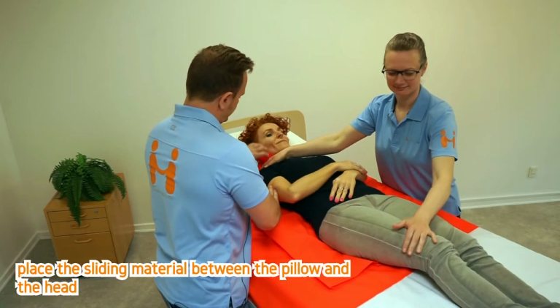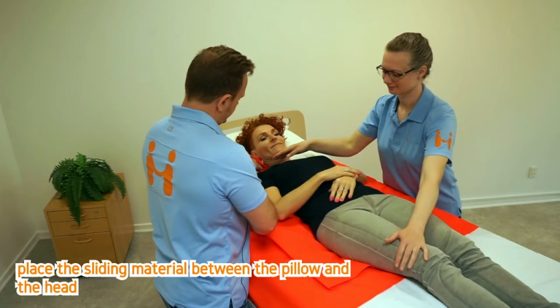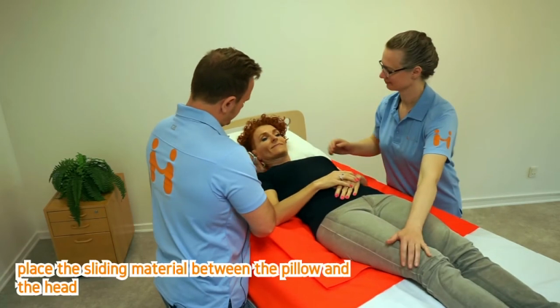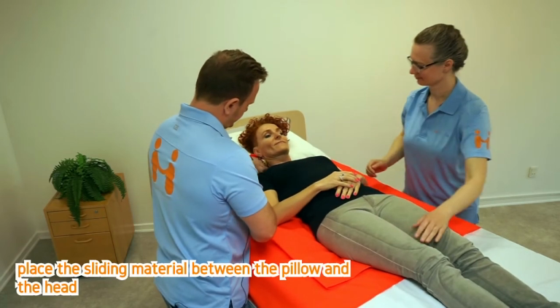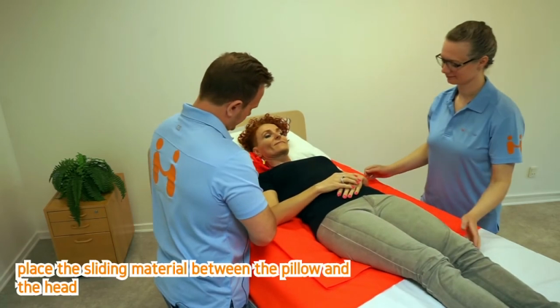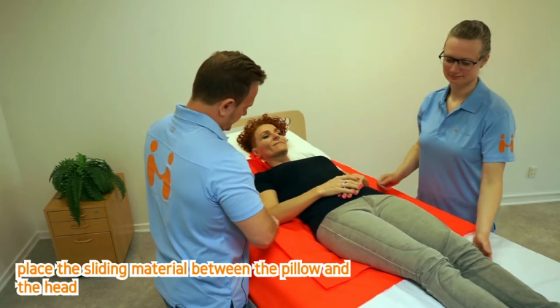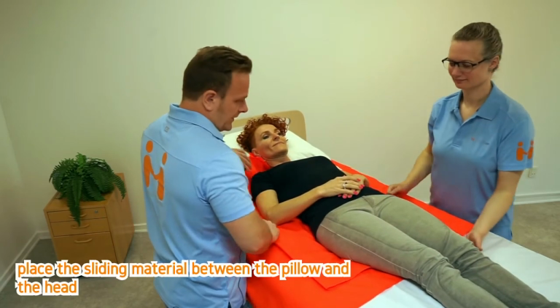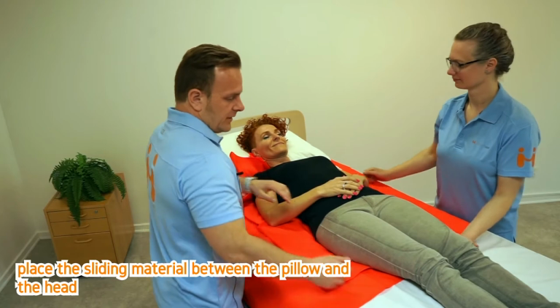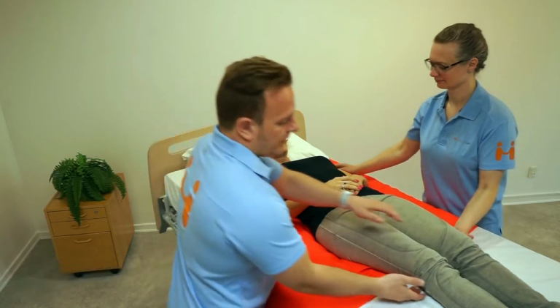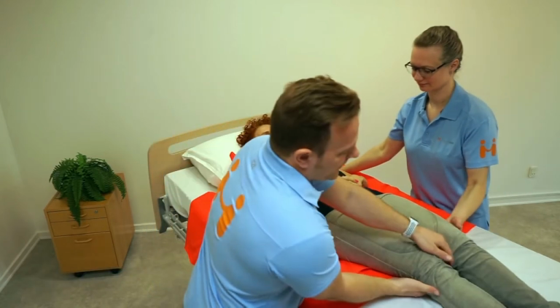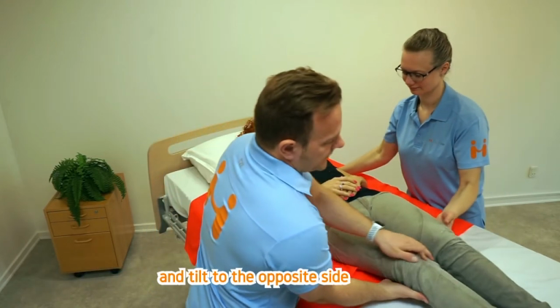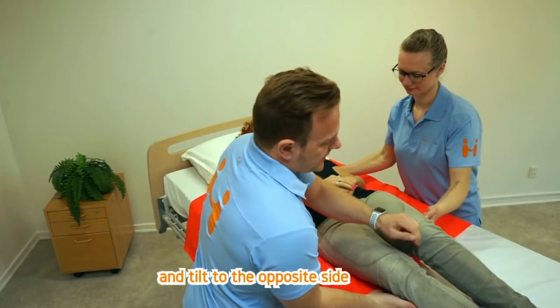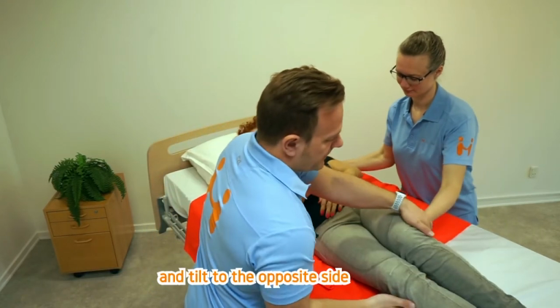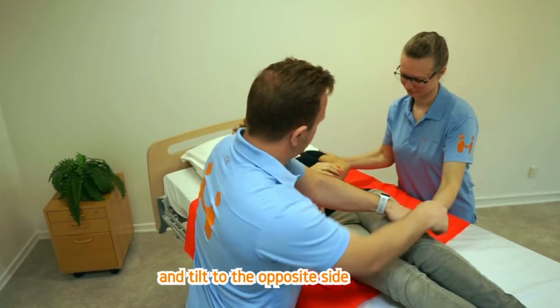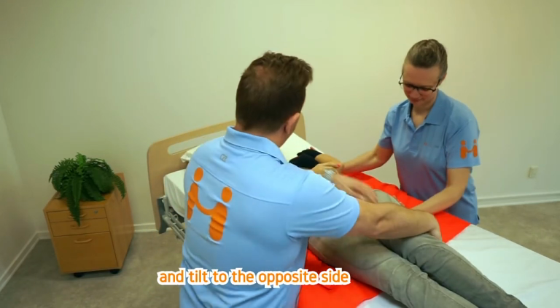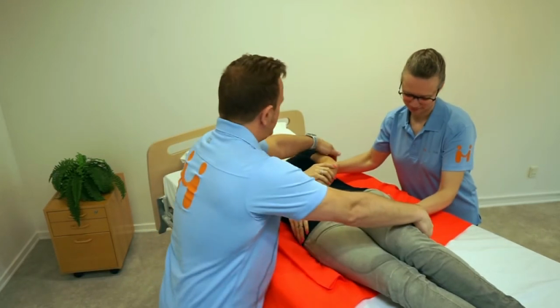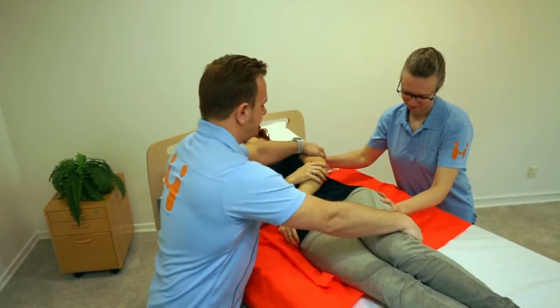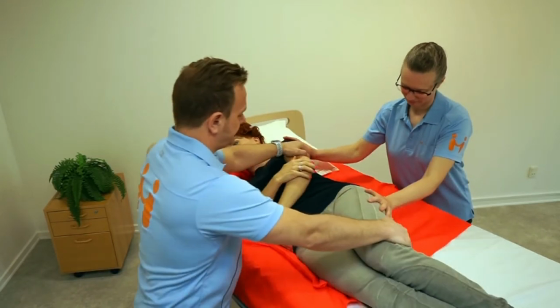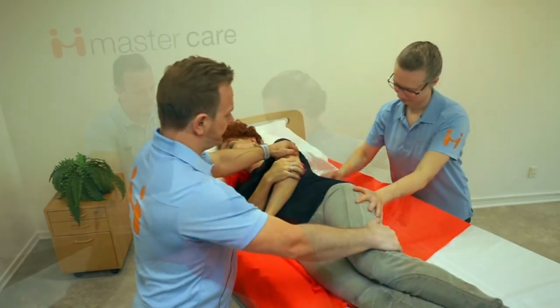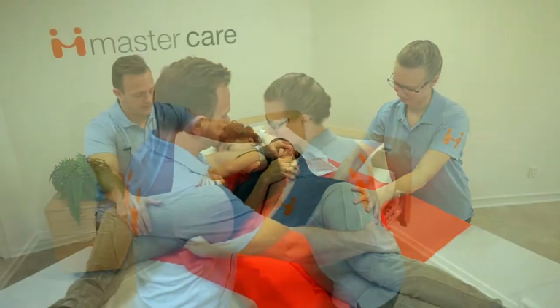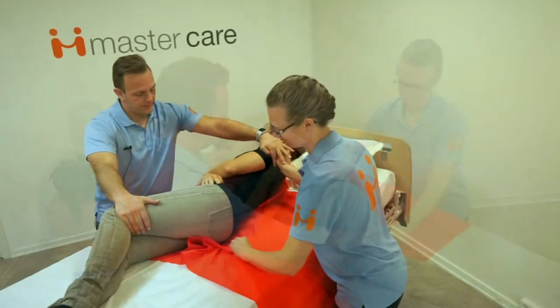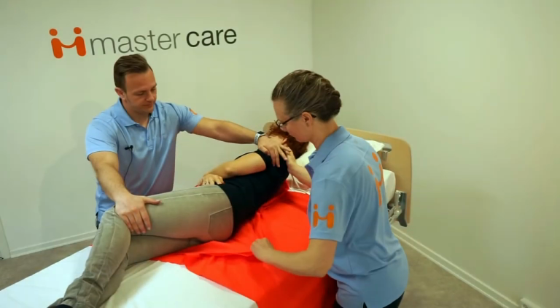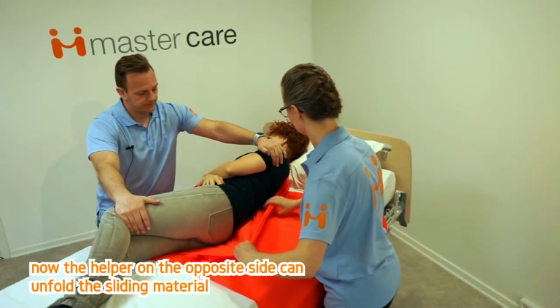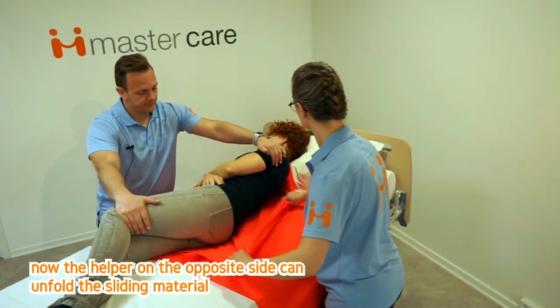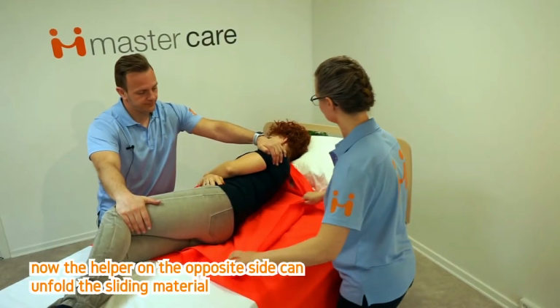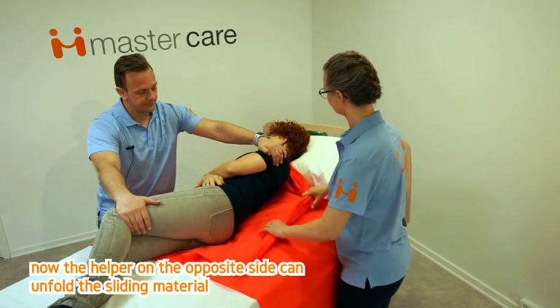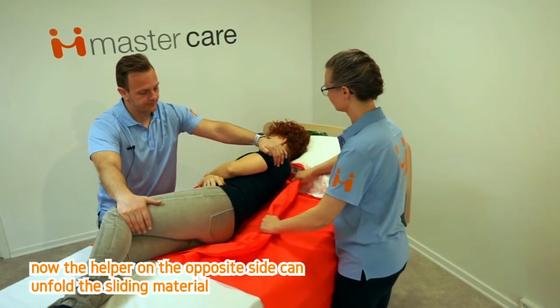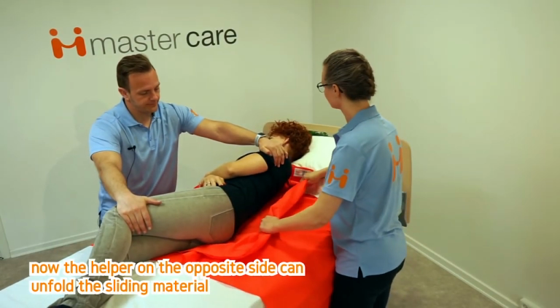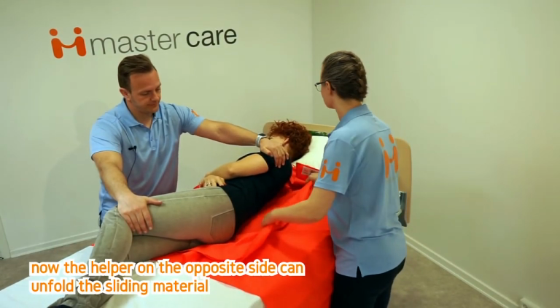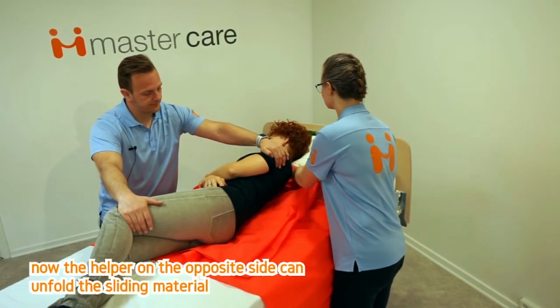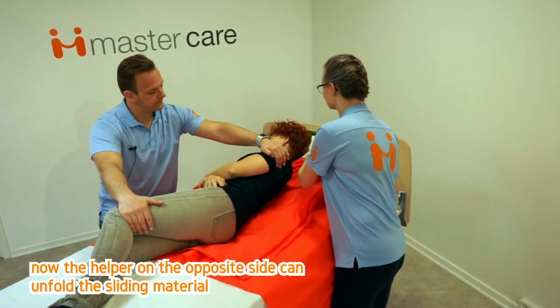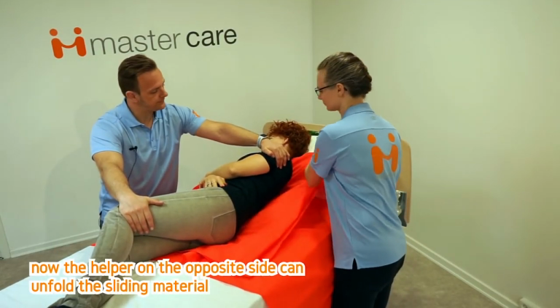Place the sliding material between the pillow and the head and tilt to the opposite side. Now the helper on the opposite side can unfold the sliding material.